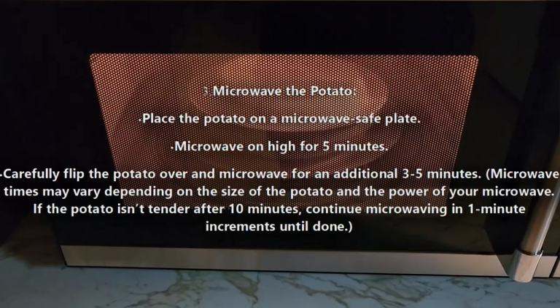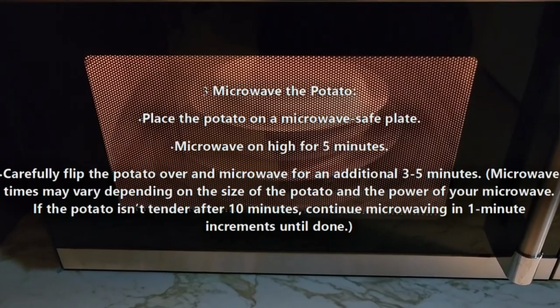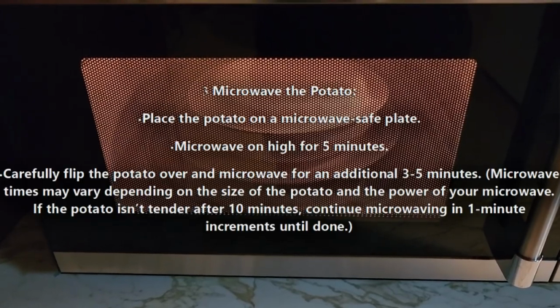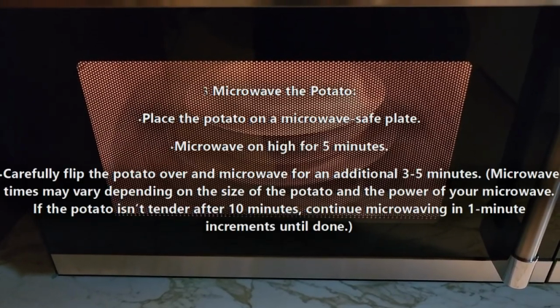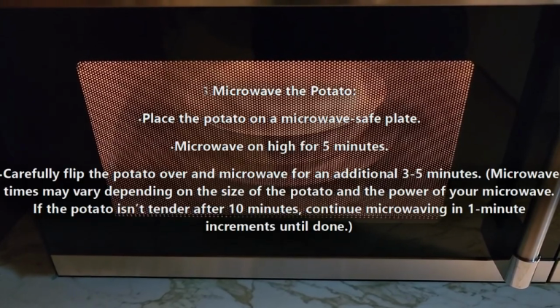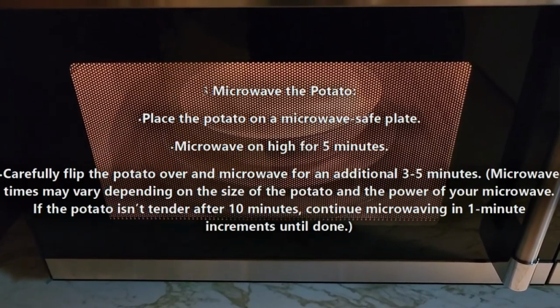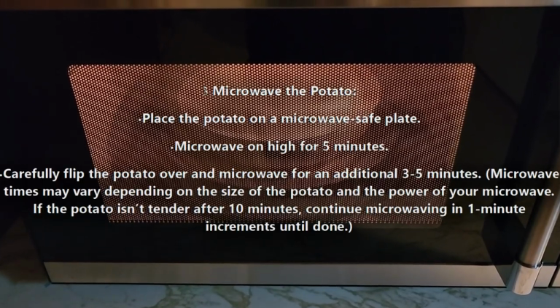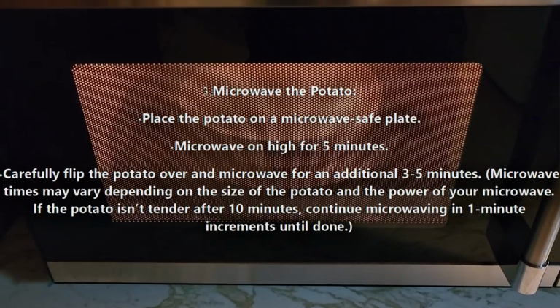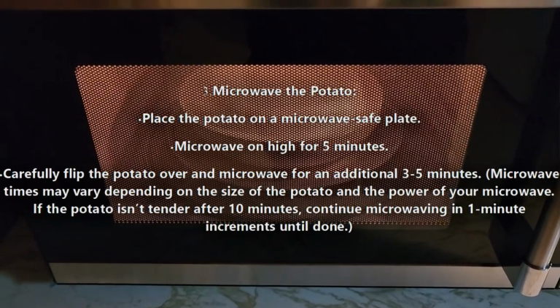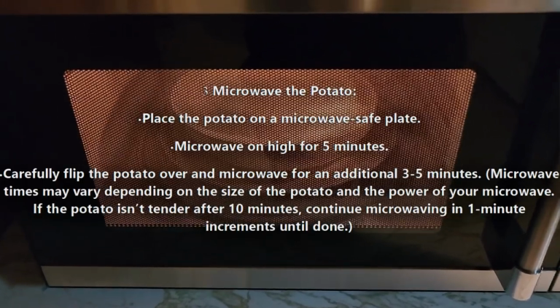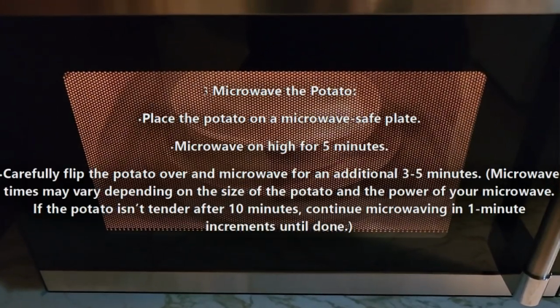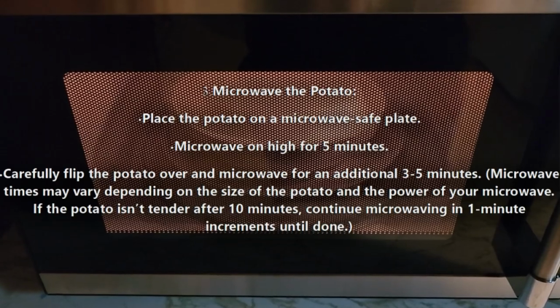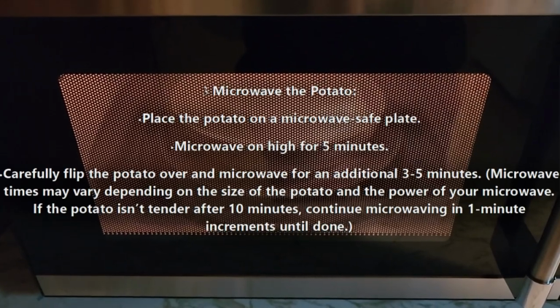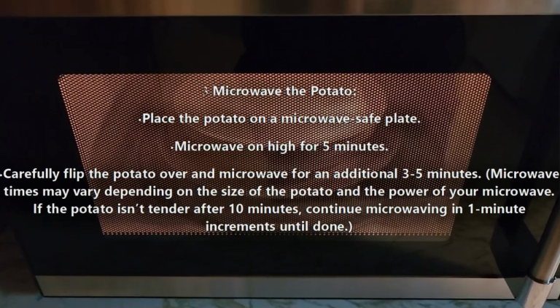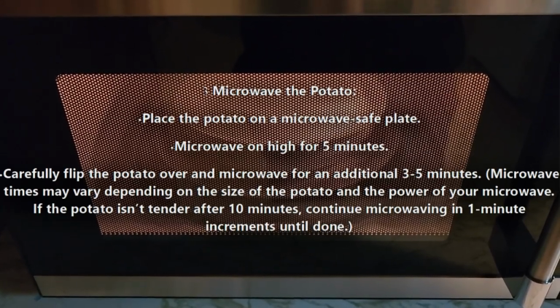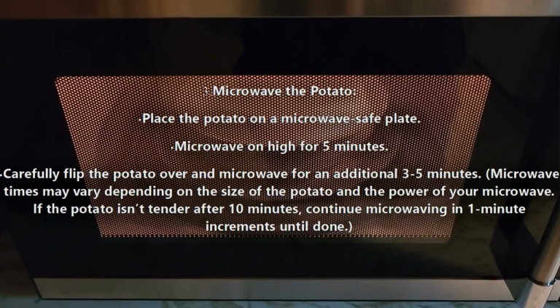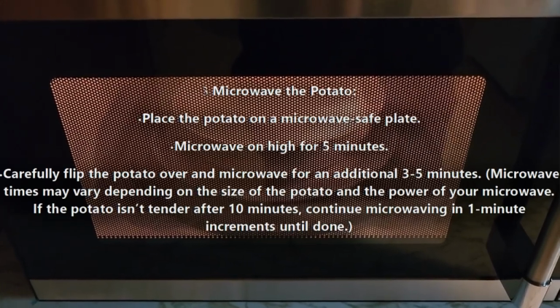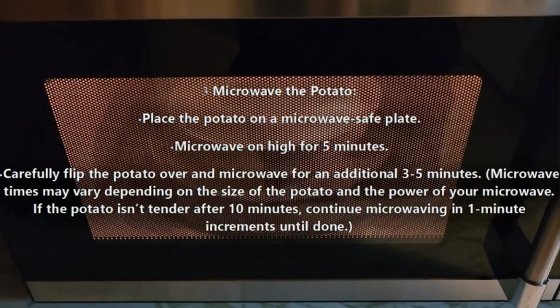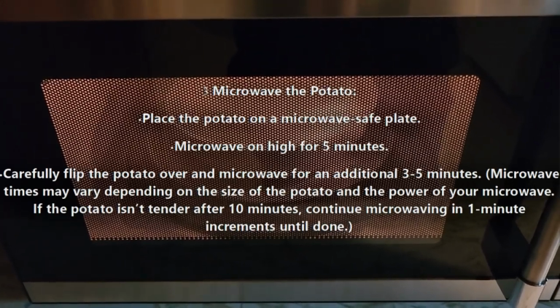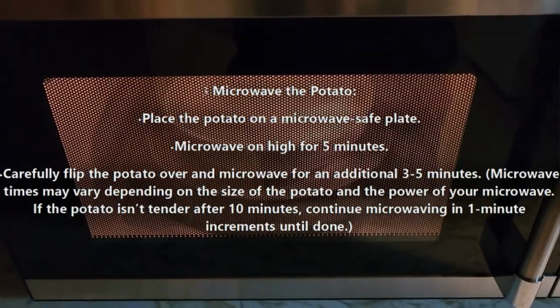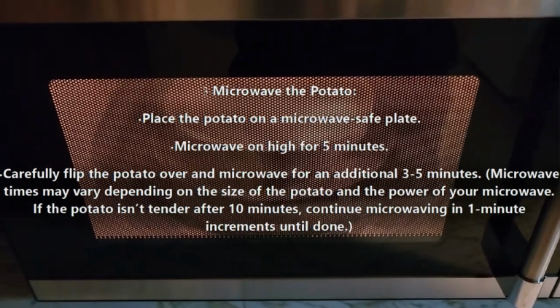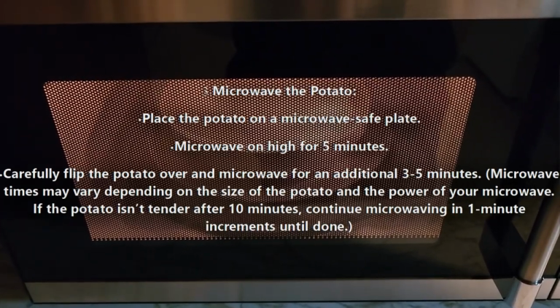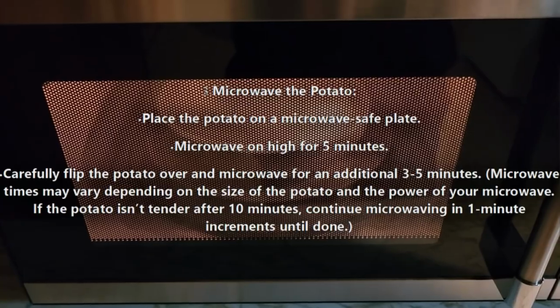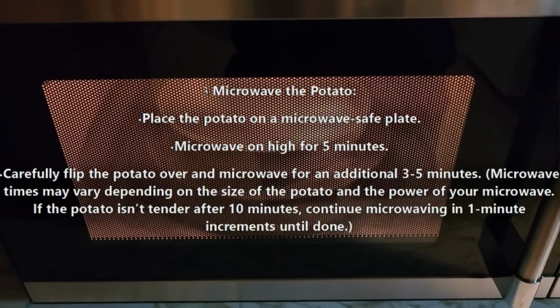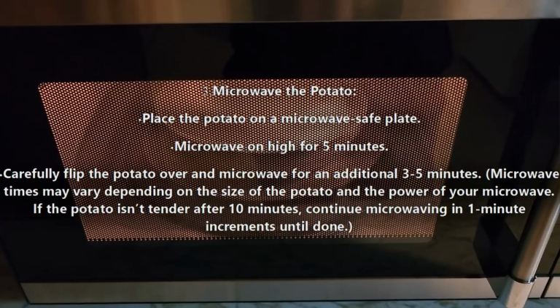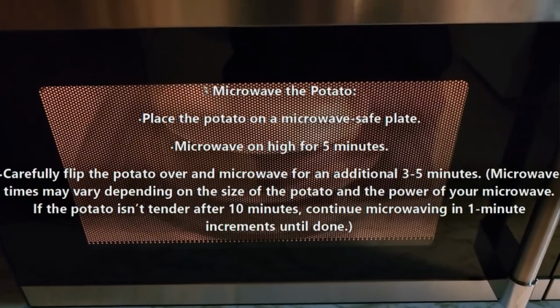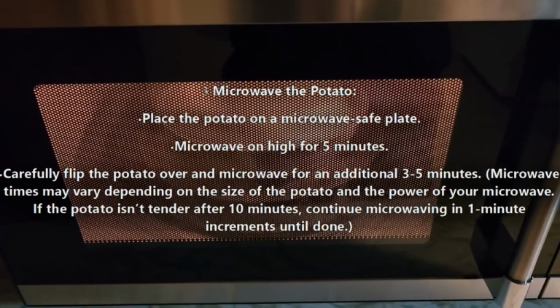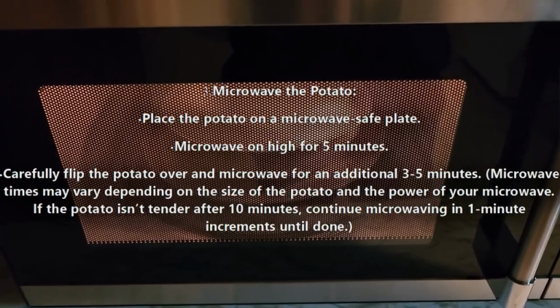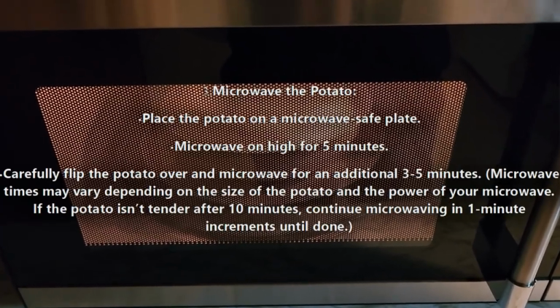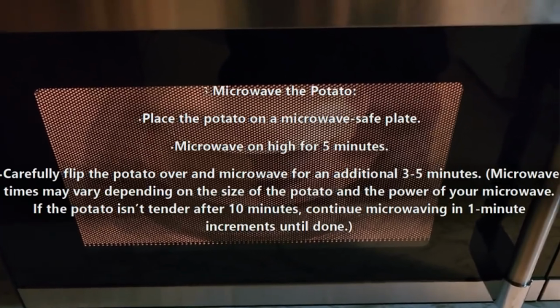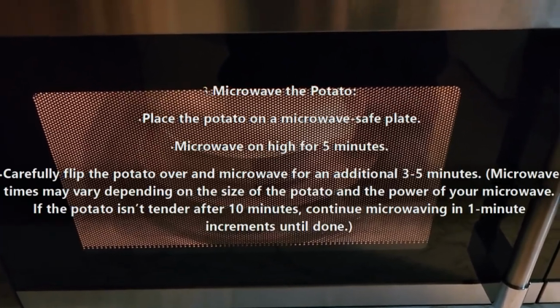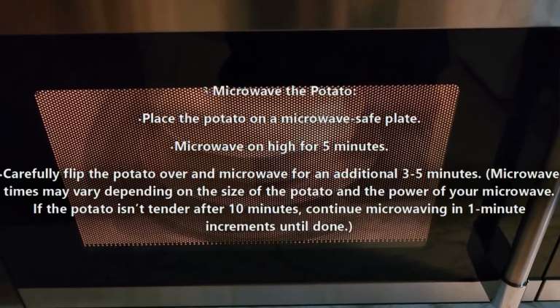We're going to put it in for five minutes, then check it, turn it over, and cook an additional three to five minutes or until it is tender to your liking. Then we'll put toppings on it as you like.